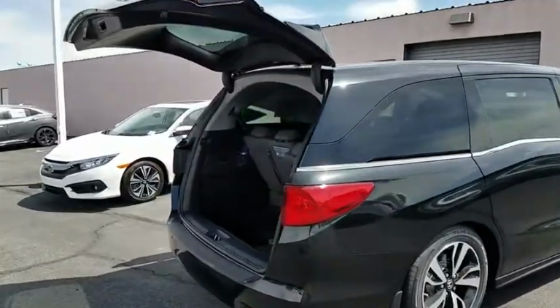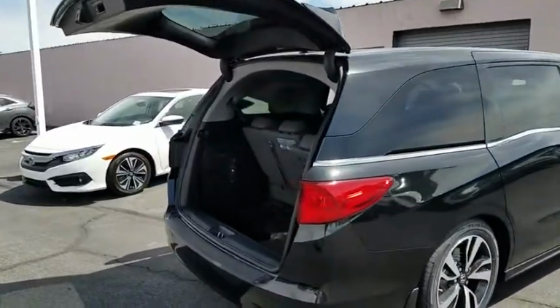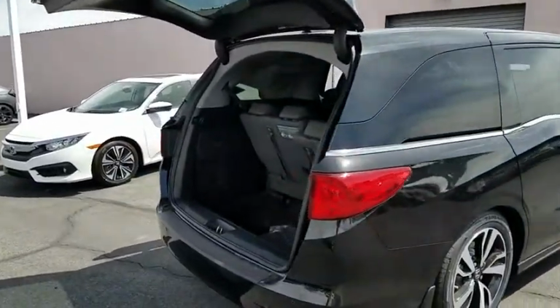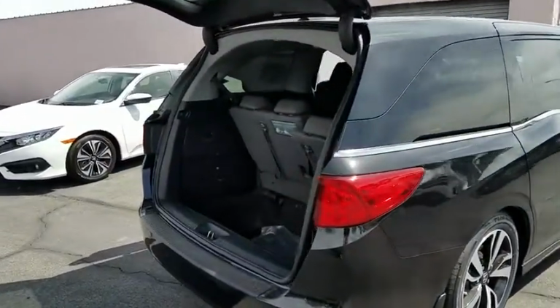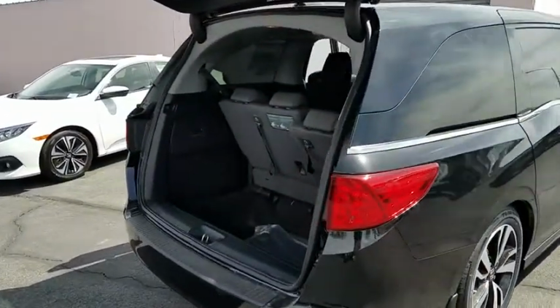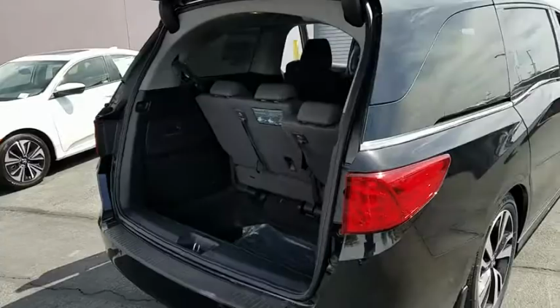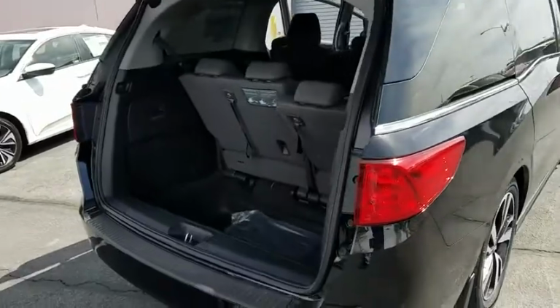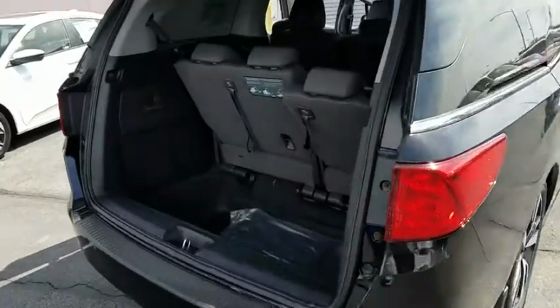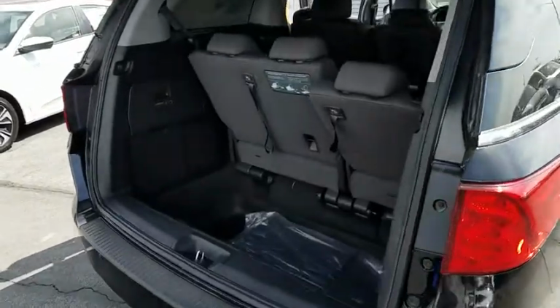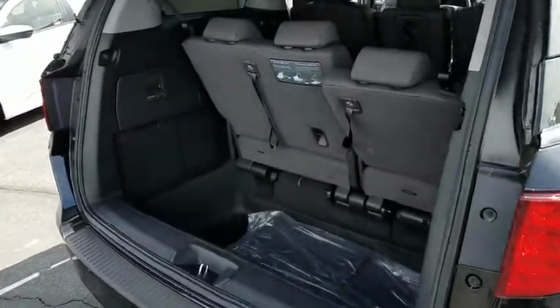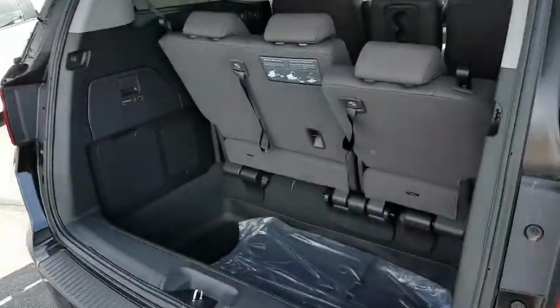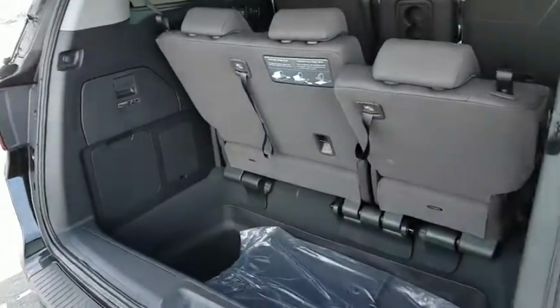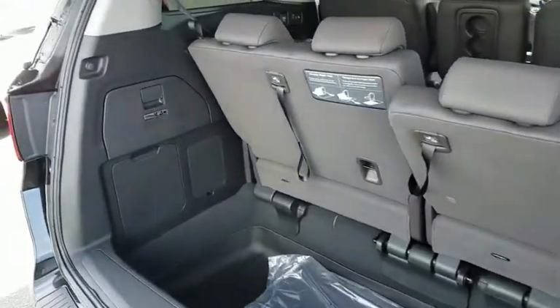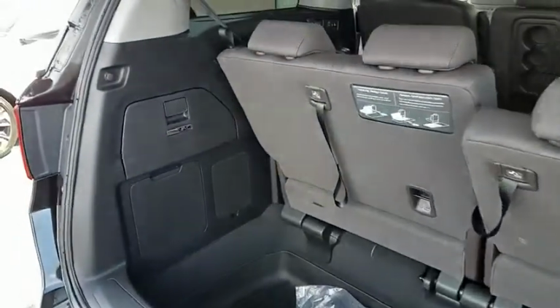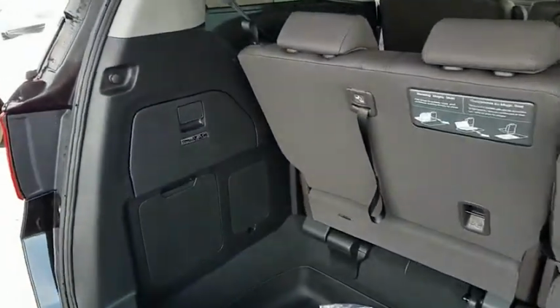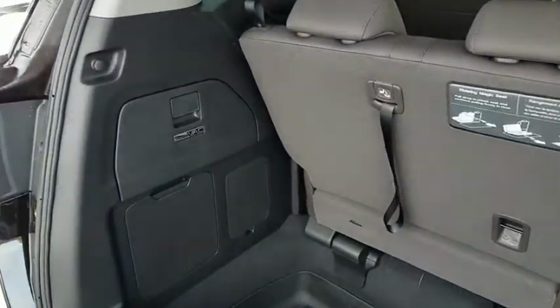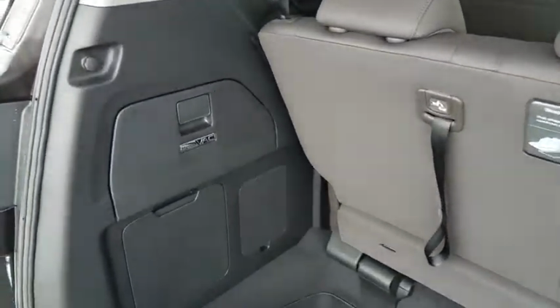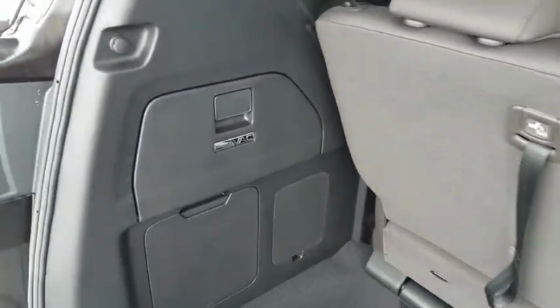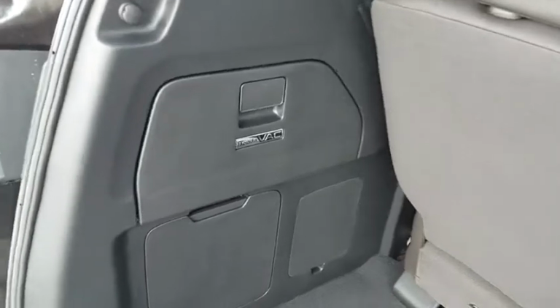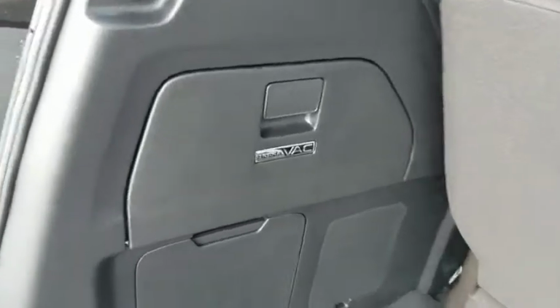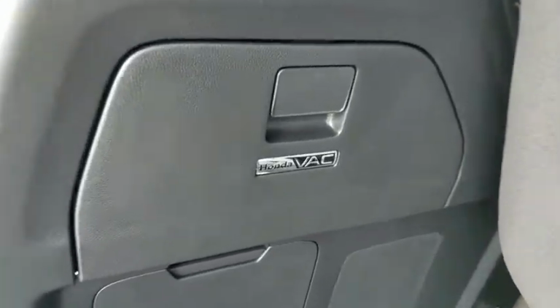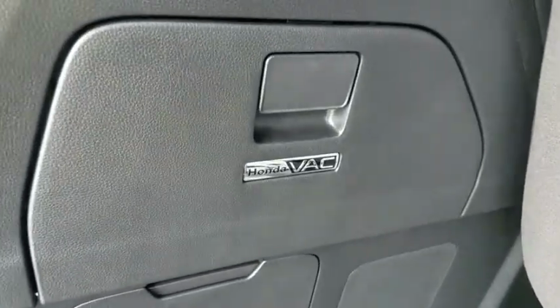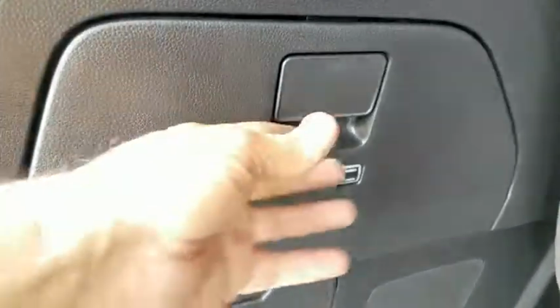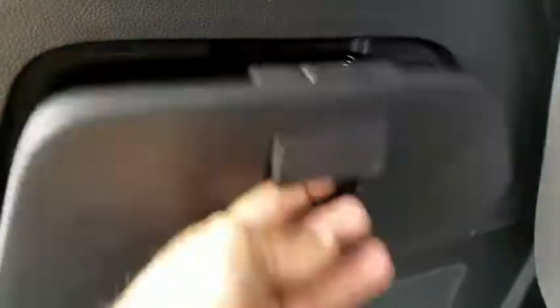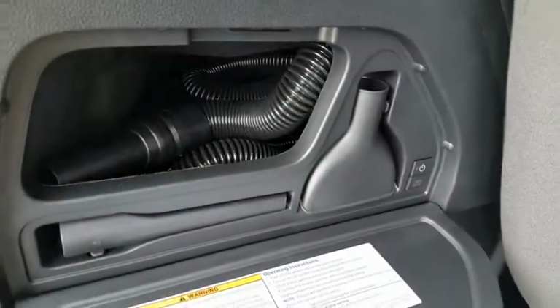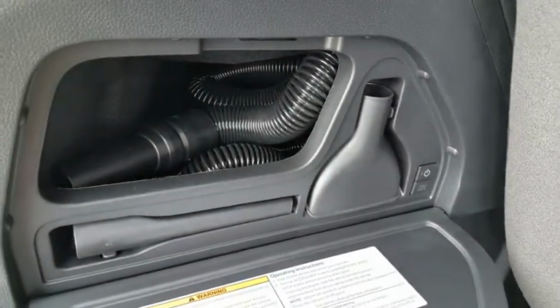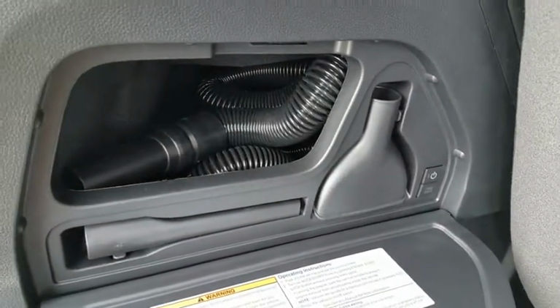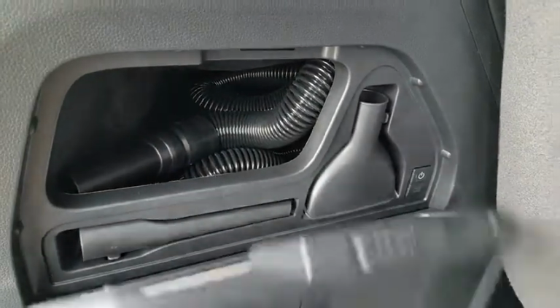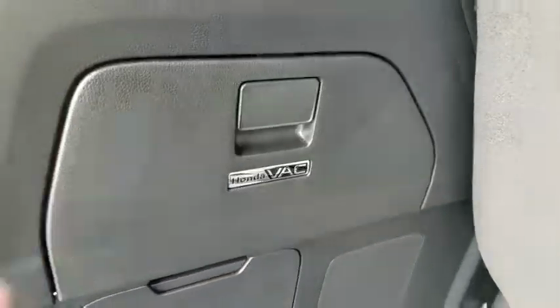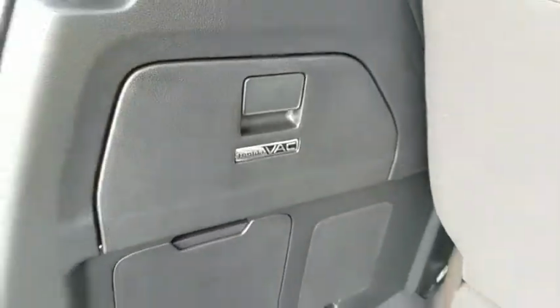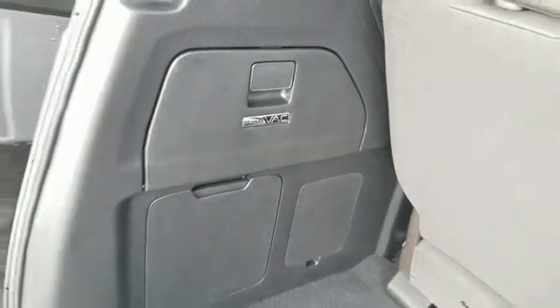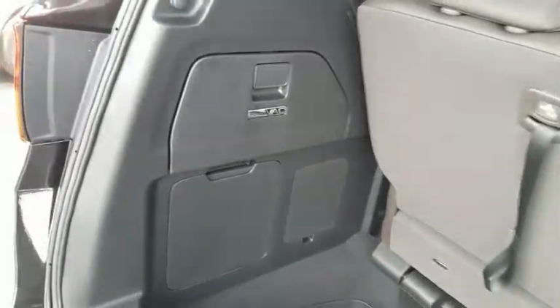Aluminum wheels, front floor mats, four-wheel disc brakes, auto-off headlights, universal garage door opener, fog lamps, electronic stability control, passenger airbag, MP3 player, side head airbag.